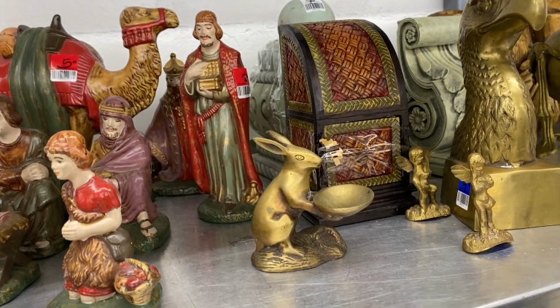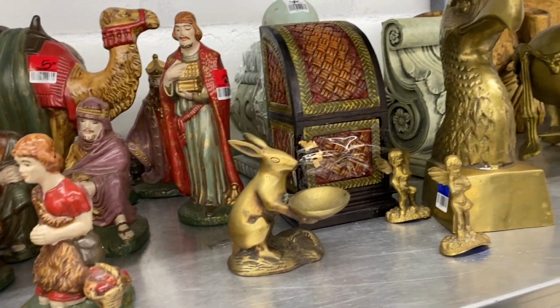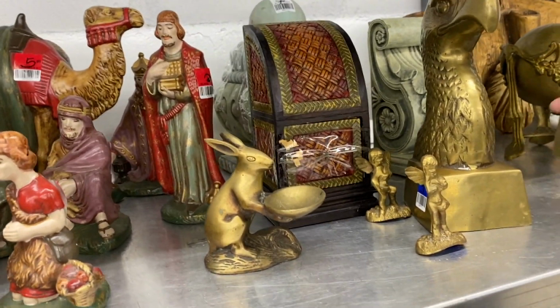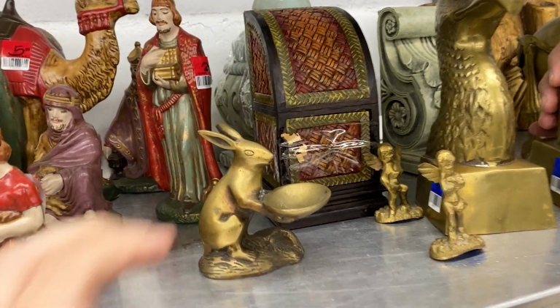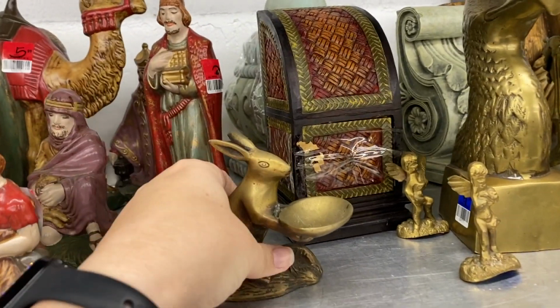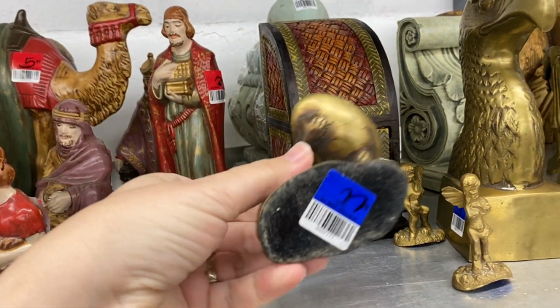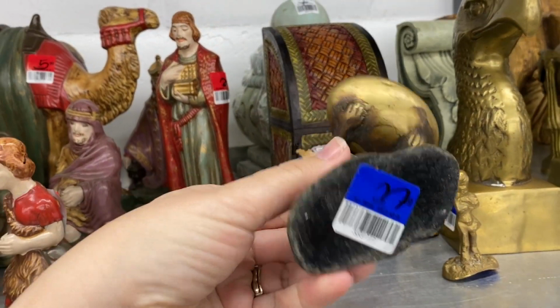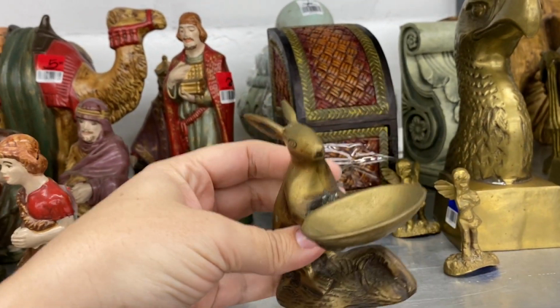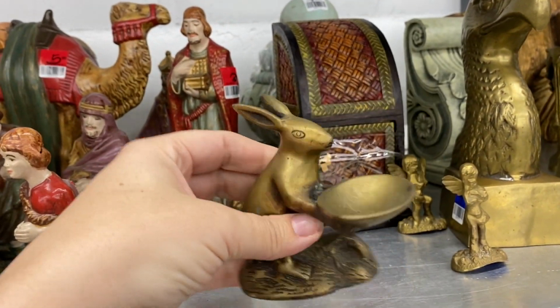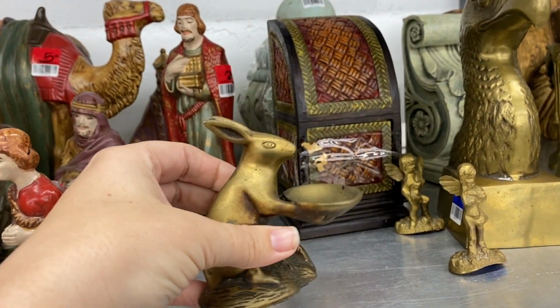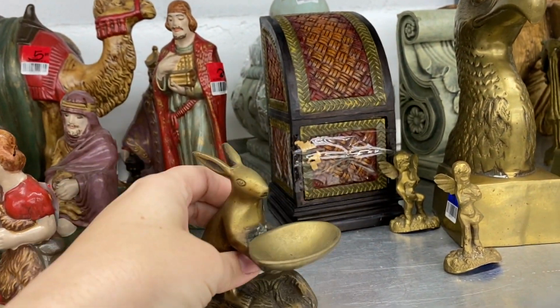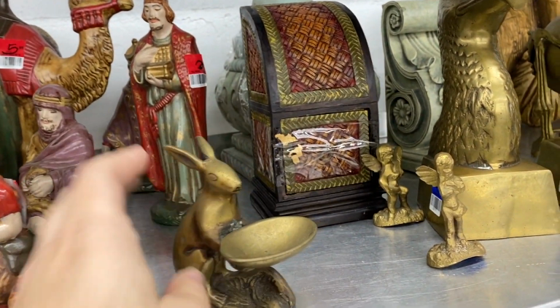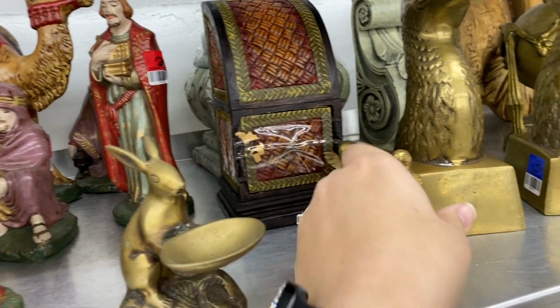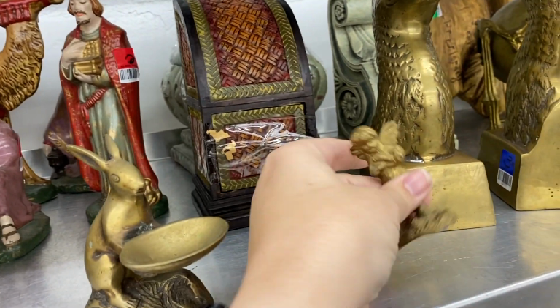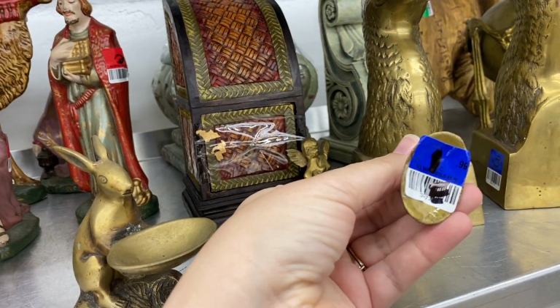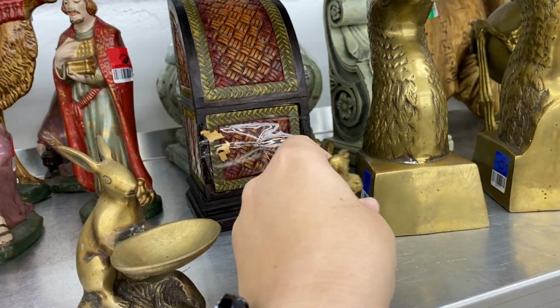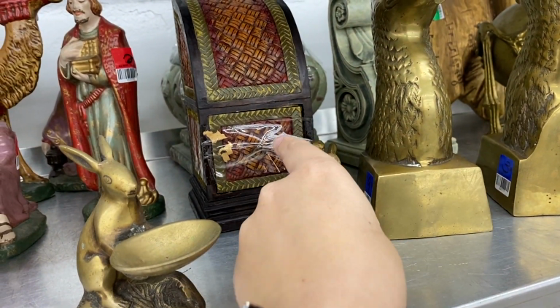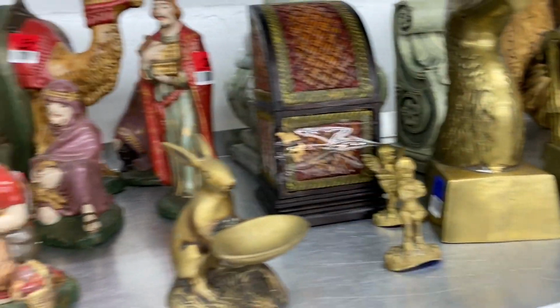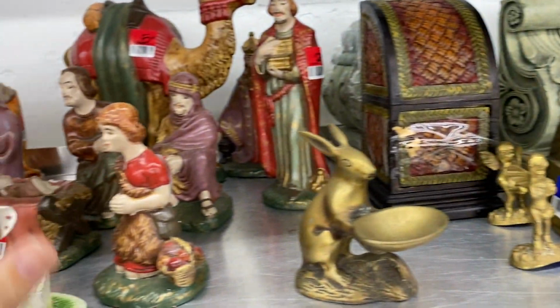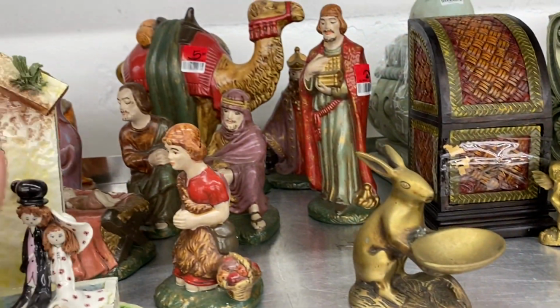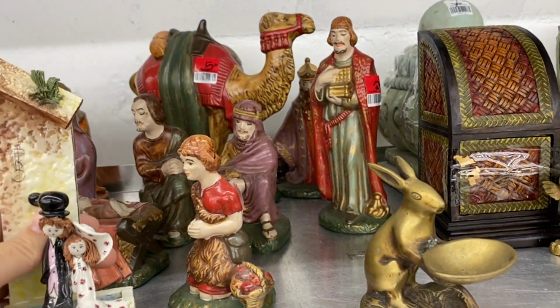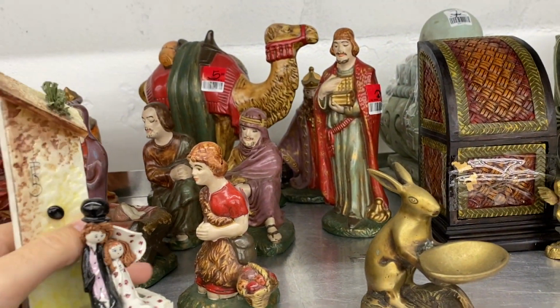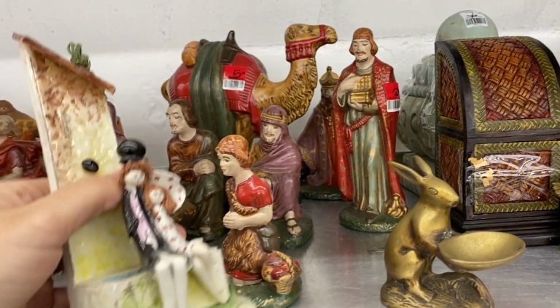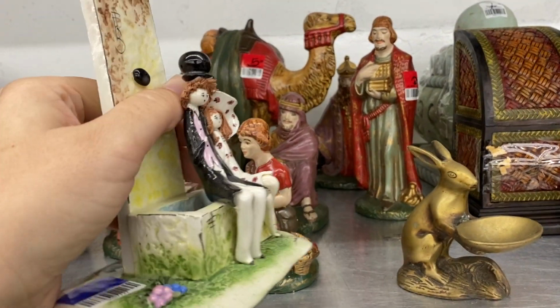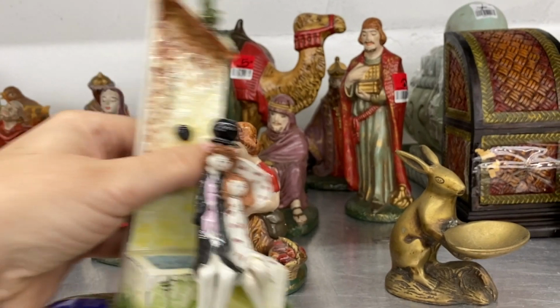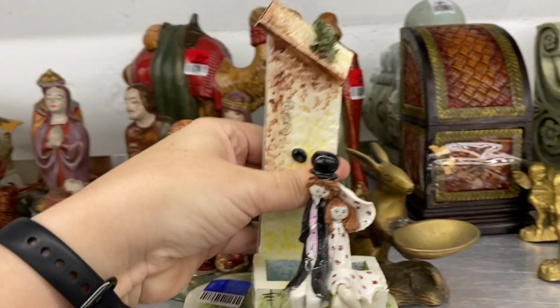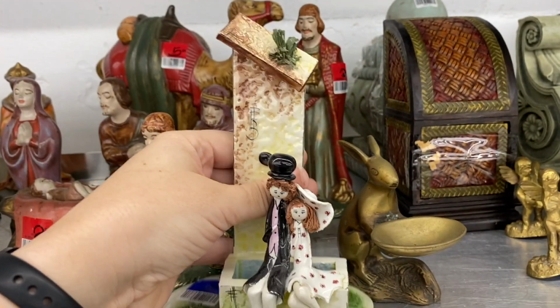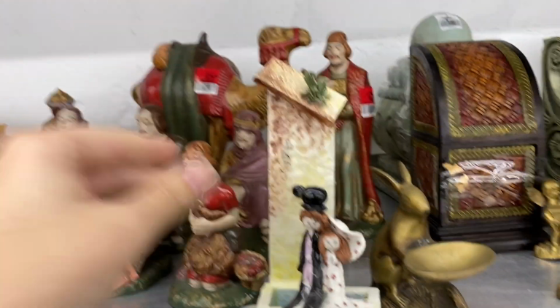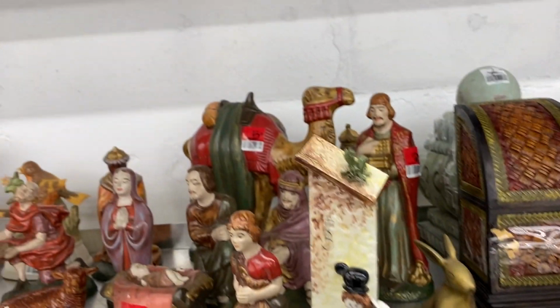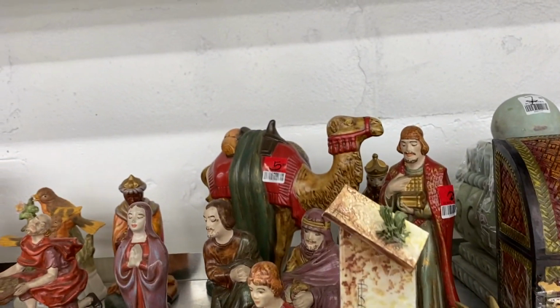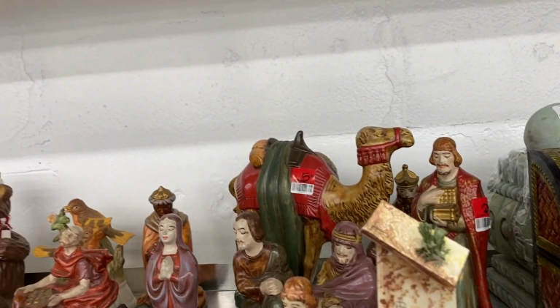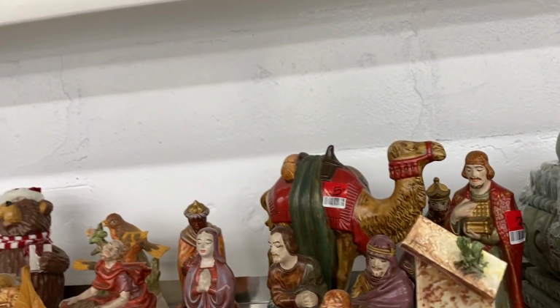One's broken. Yeah, this little bunny is cool. They want $10 for kissing Mickey and Minnie, which is unfortunate. They are so cute though.